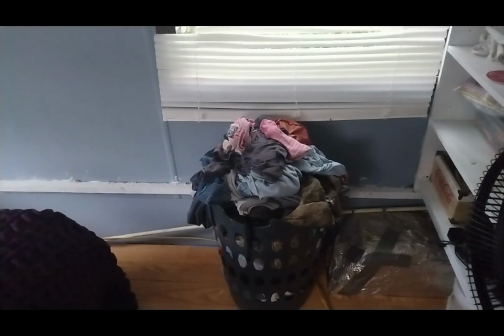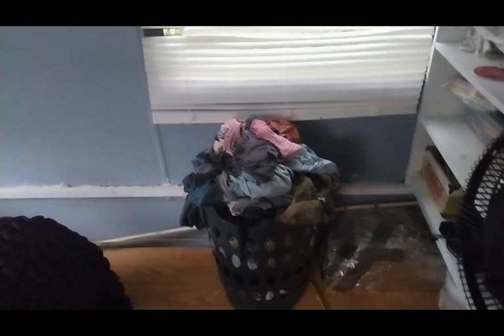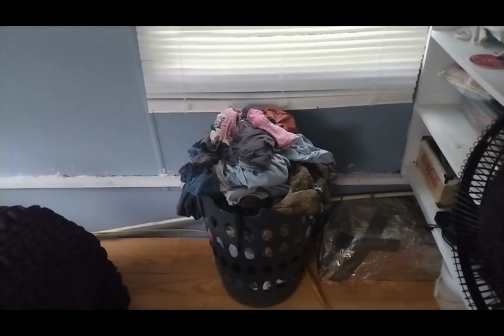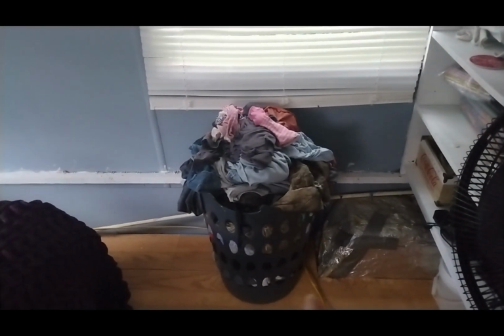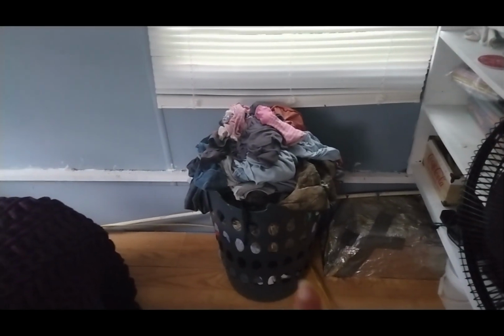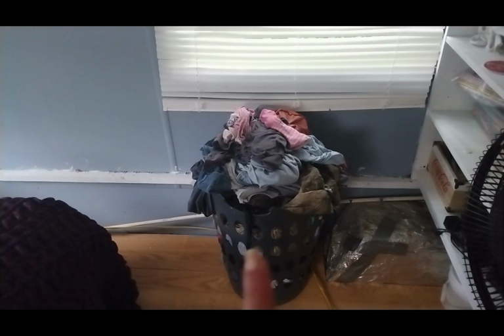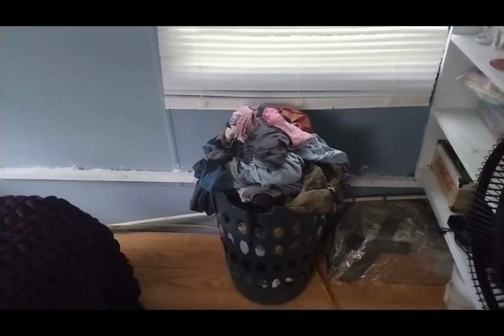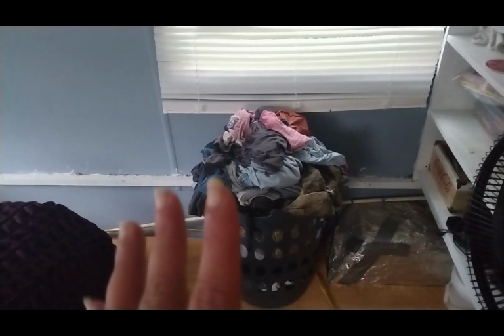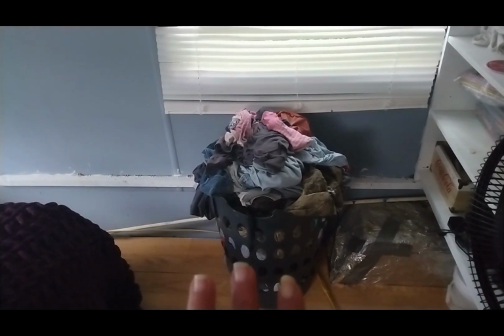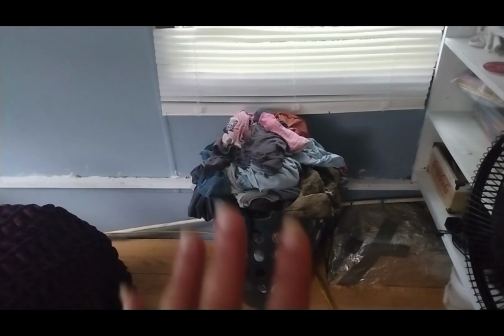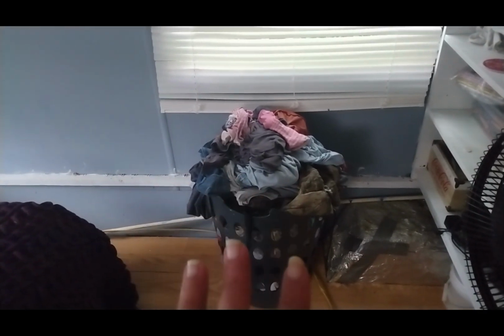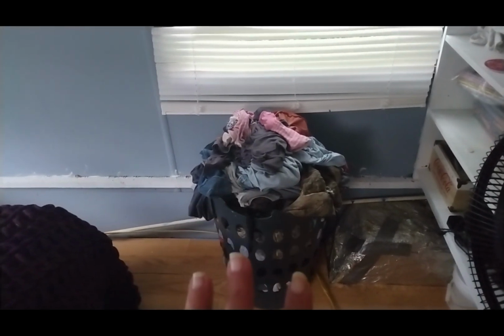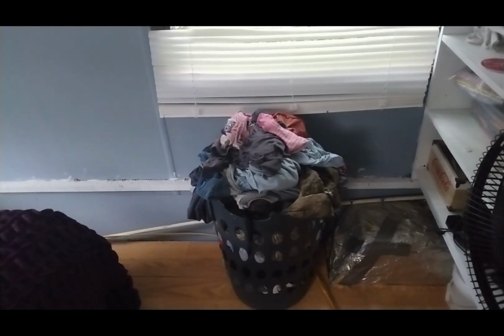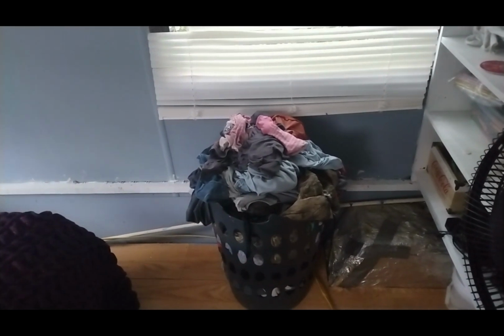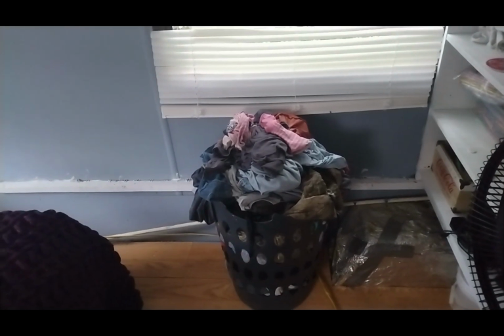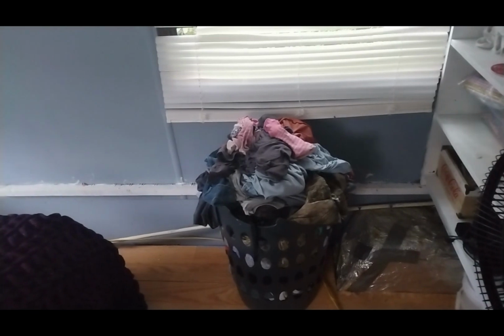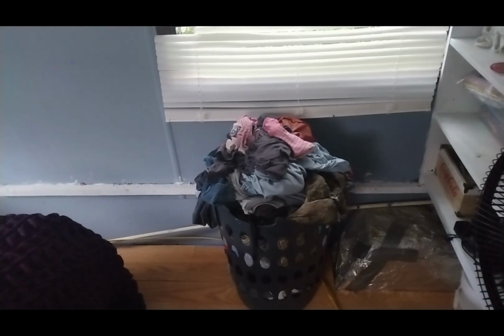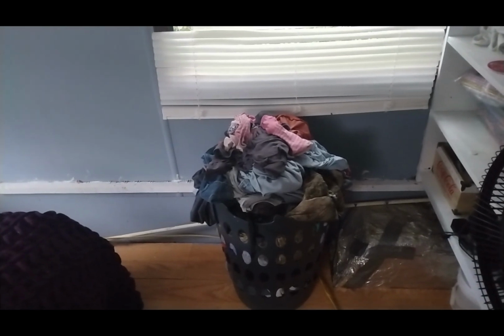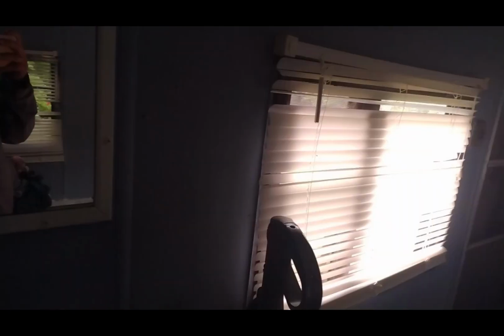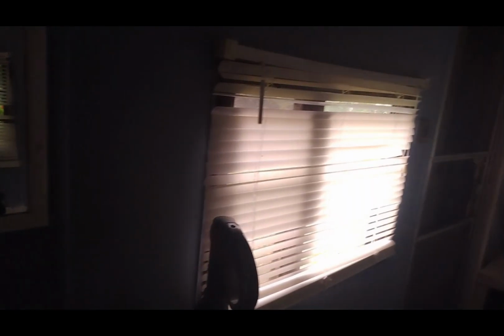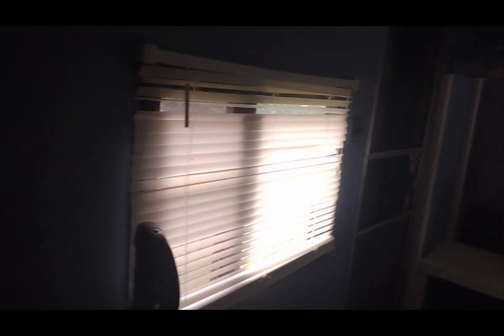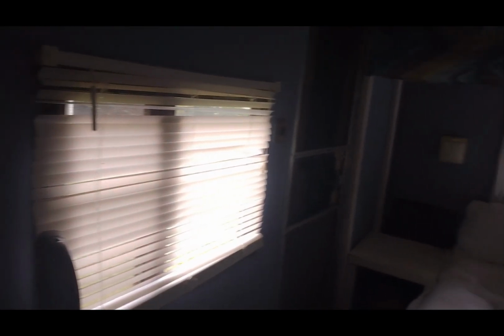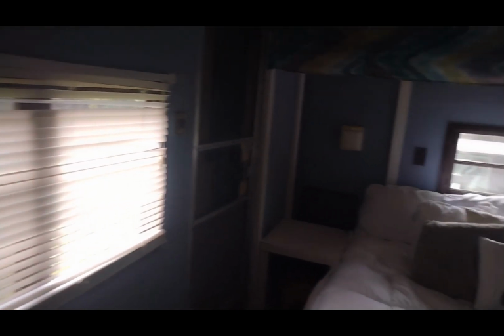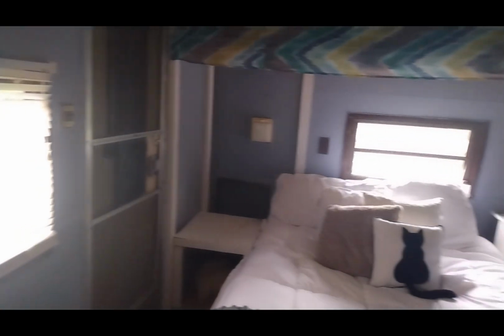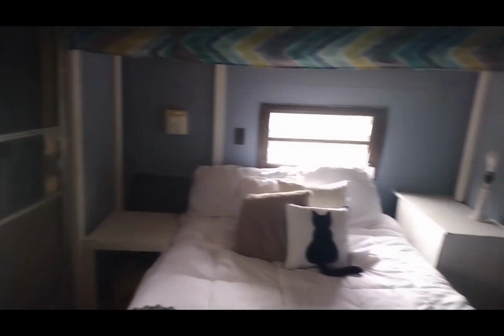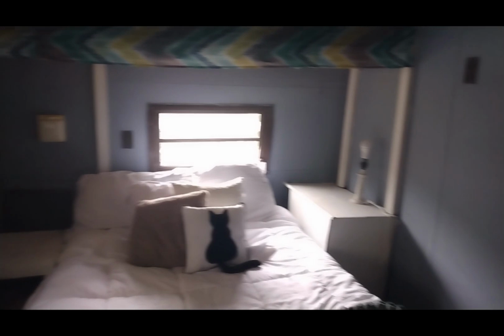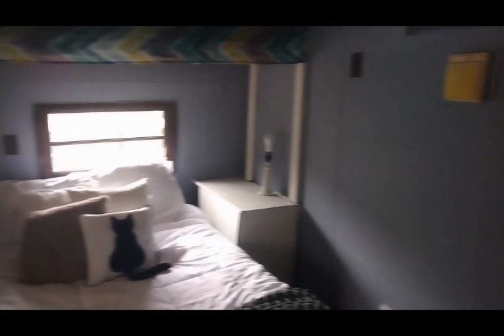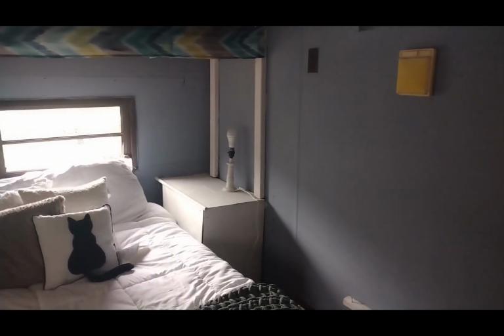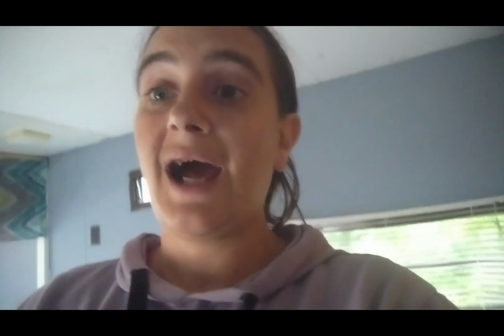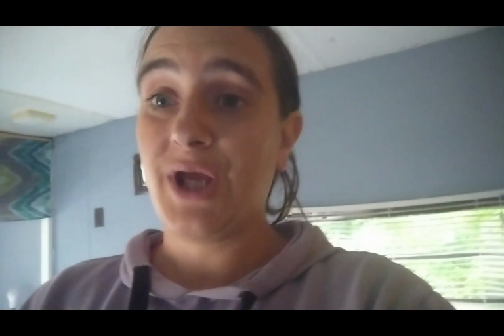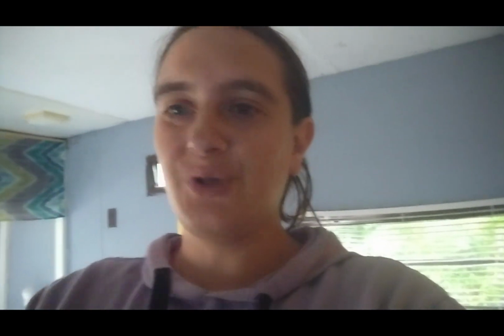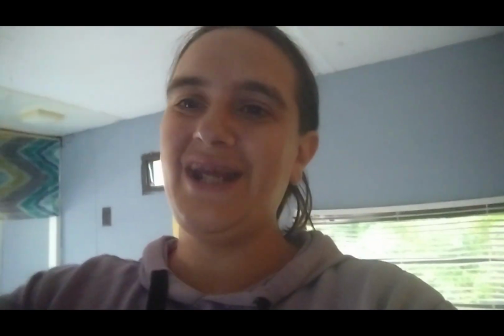We also have a laundry station in the corner here to keep all of our laundry in the basket, so it's not overwhelming the room as well. So that's our bedroom in a nutshell — I hope you guys enjoyed this video.